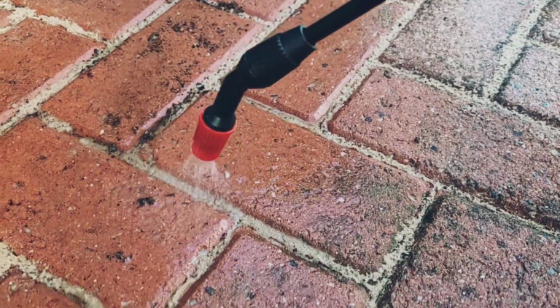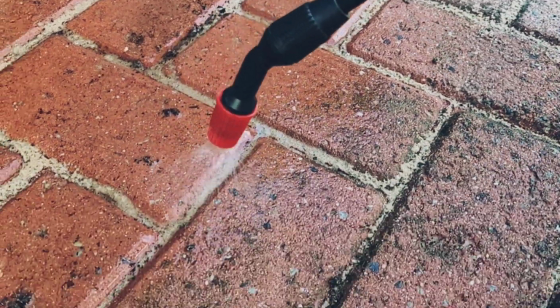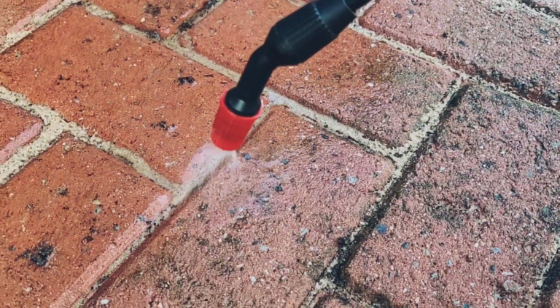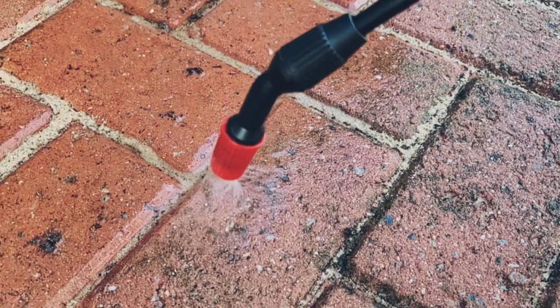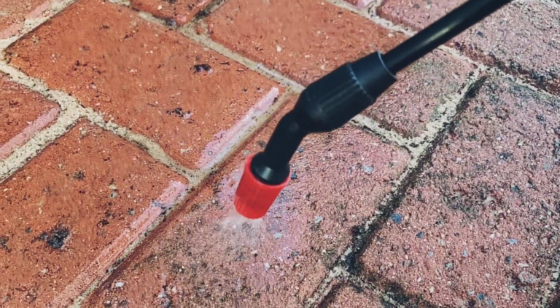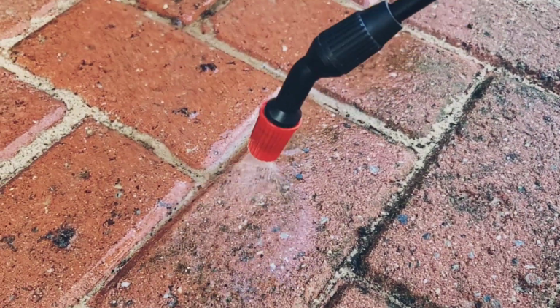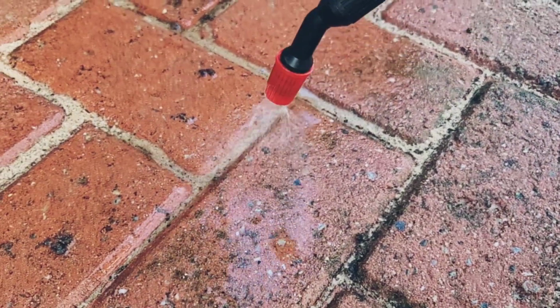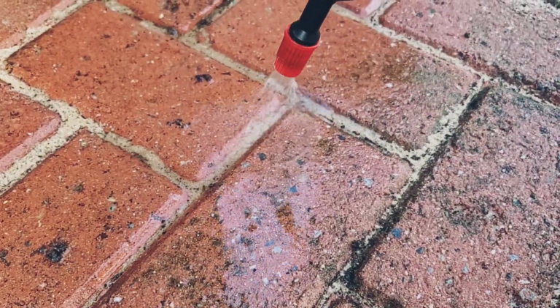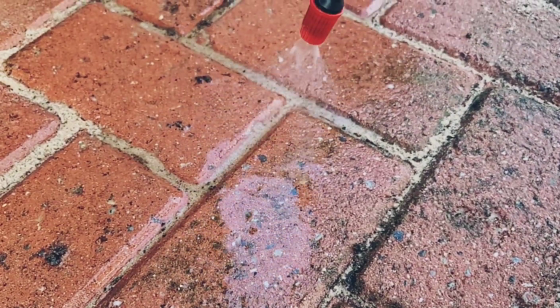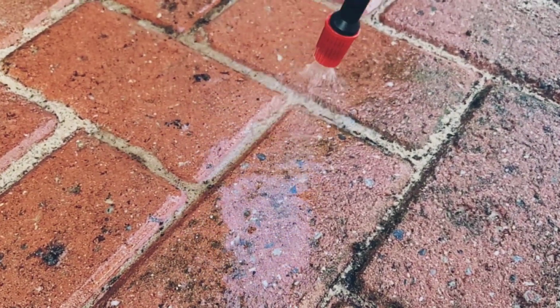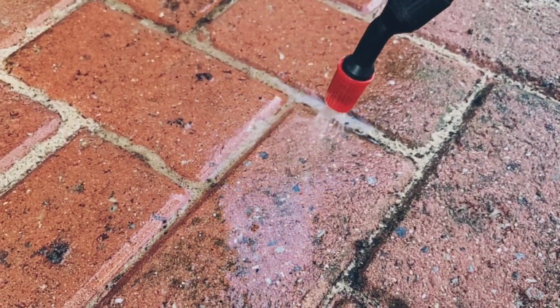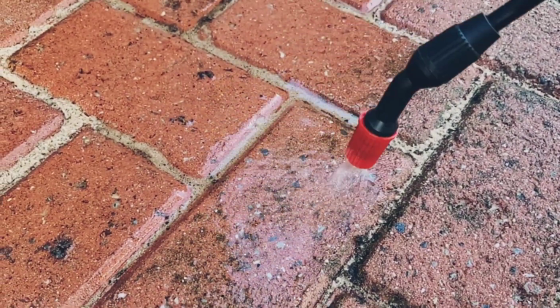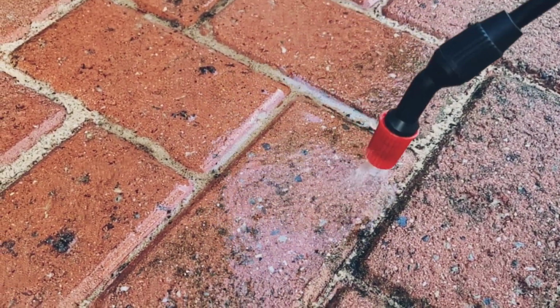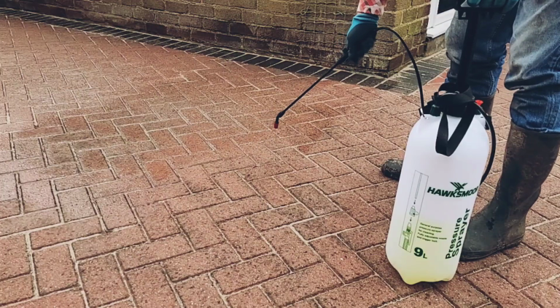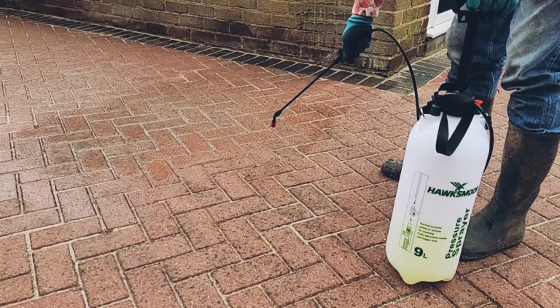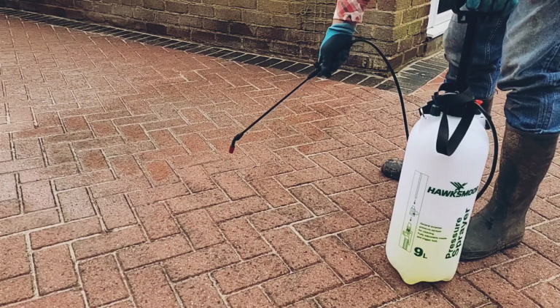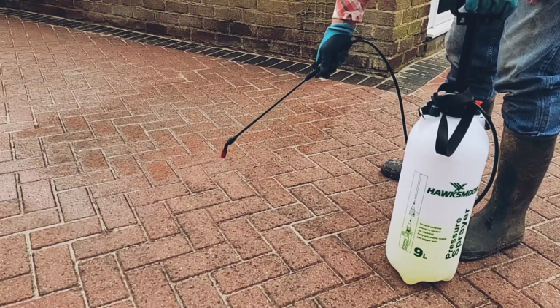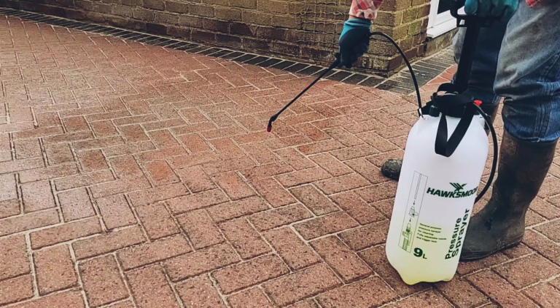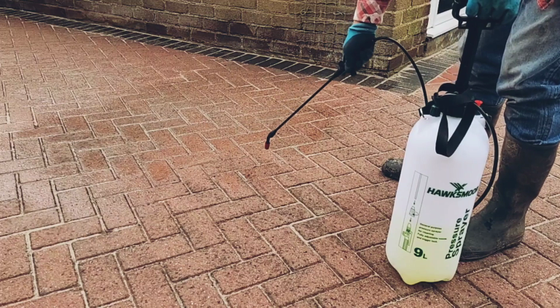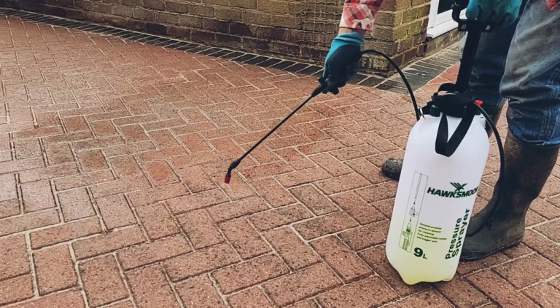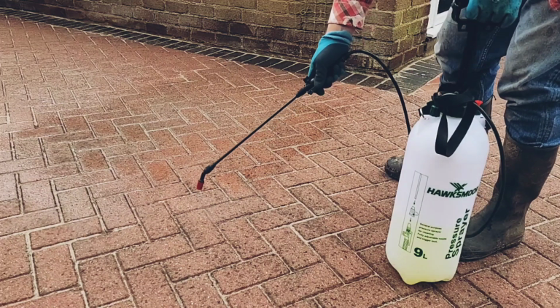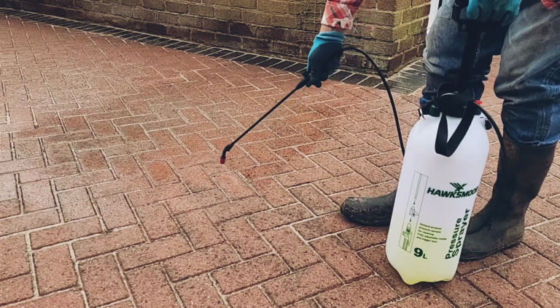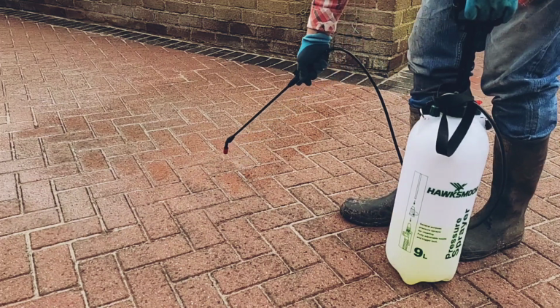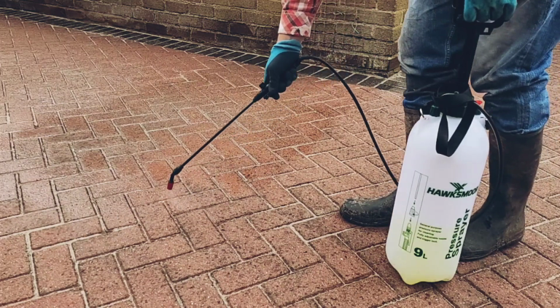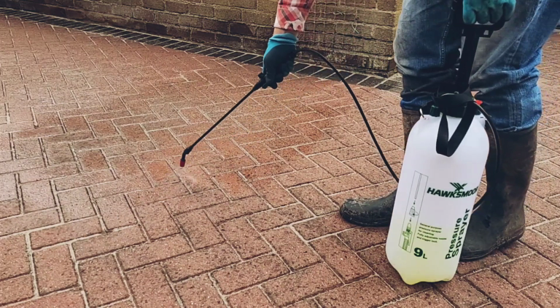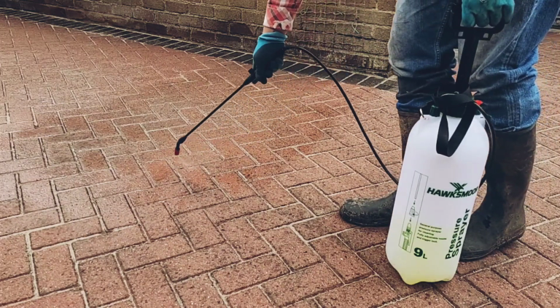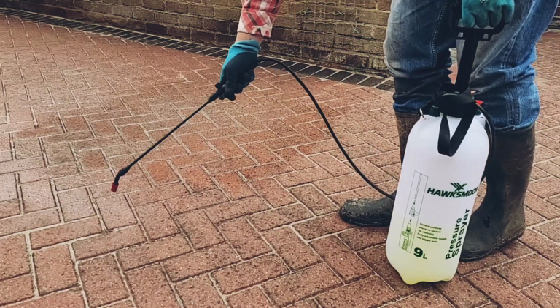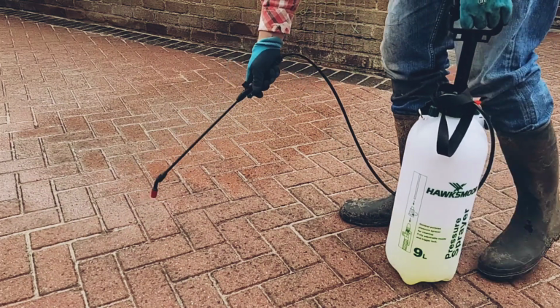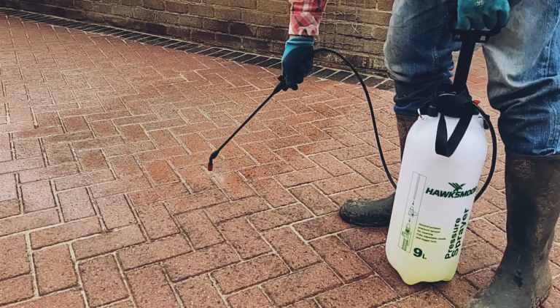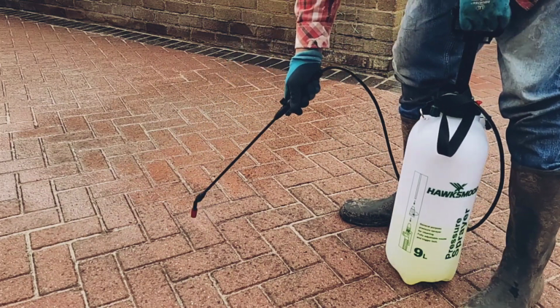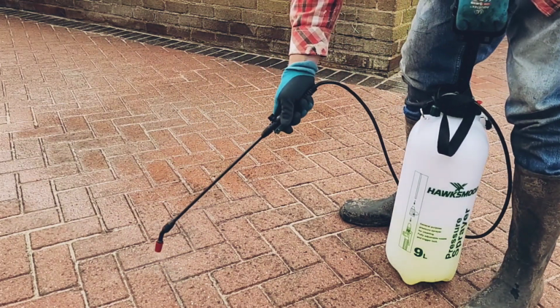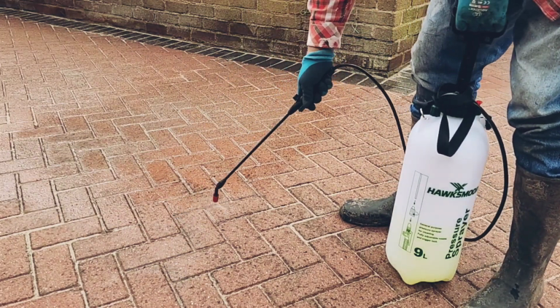The pump-action sprayer worked really well. But a top tip: if you're quite tall like me, try and get one with a longer wand. My back was killing me by the end of this.